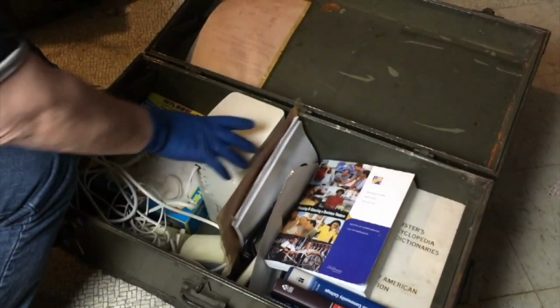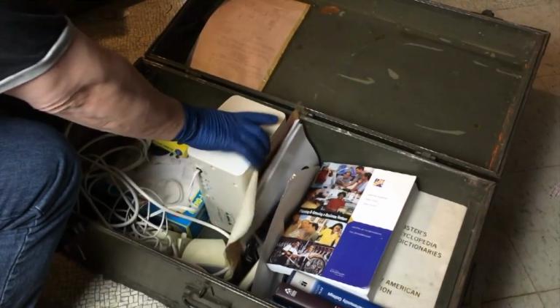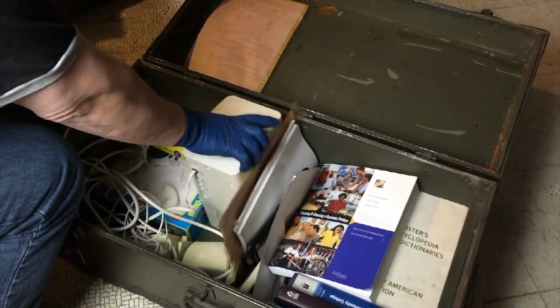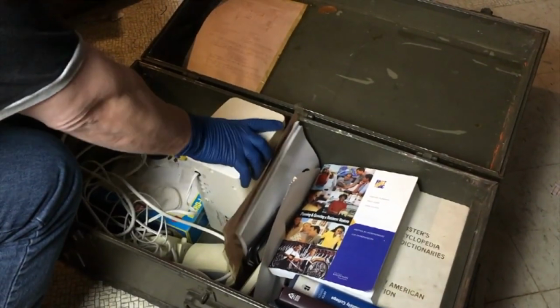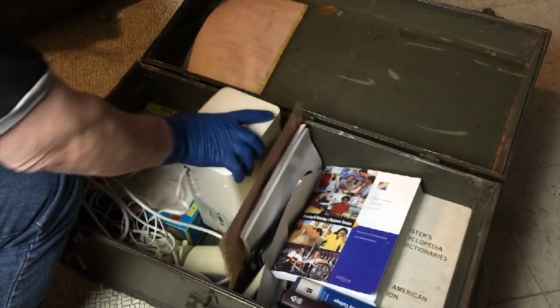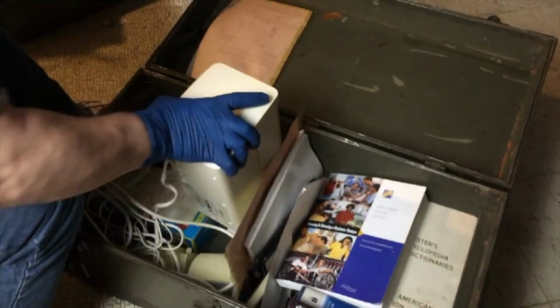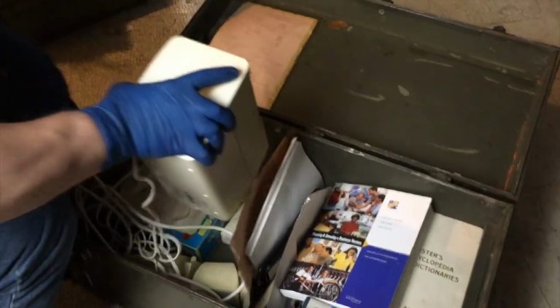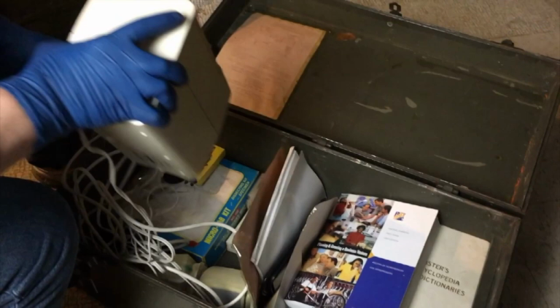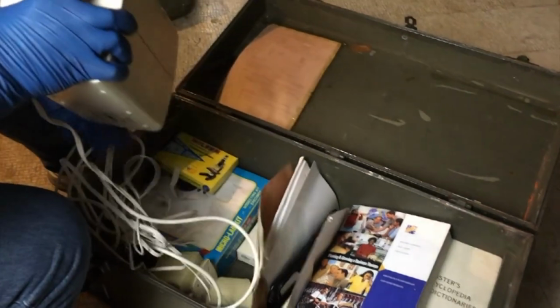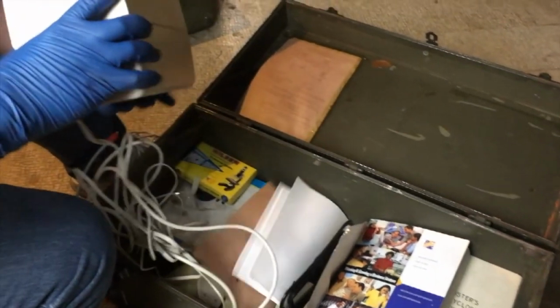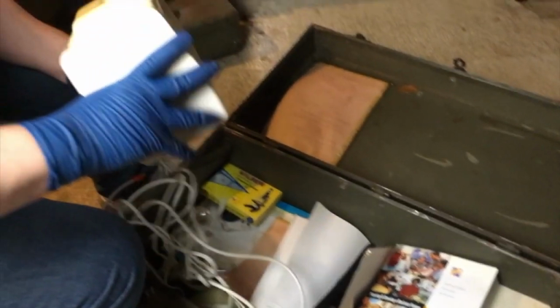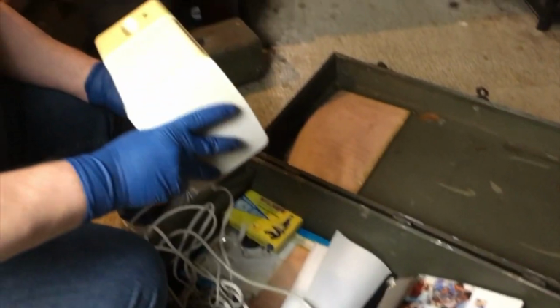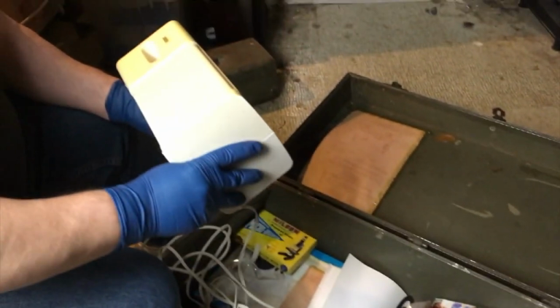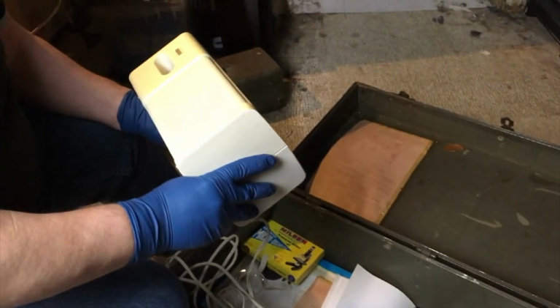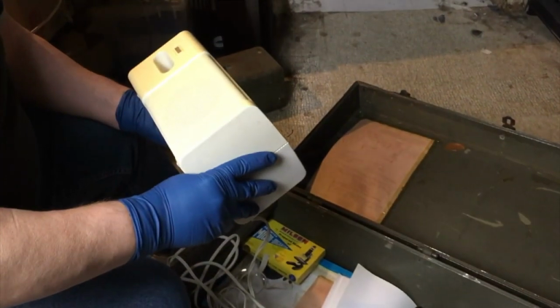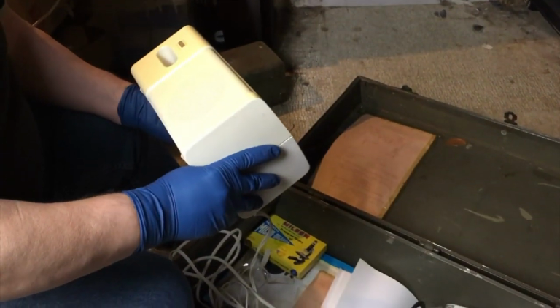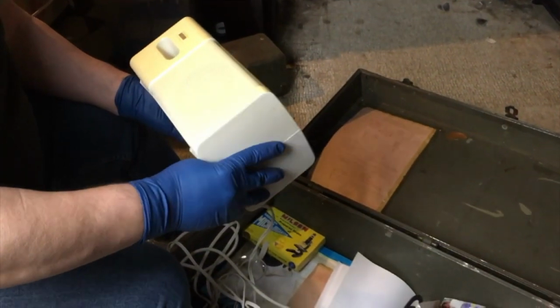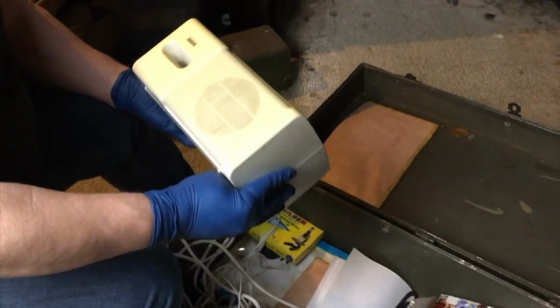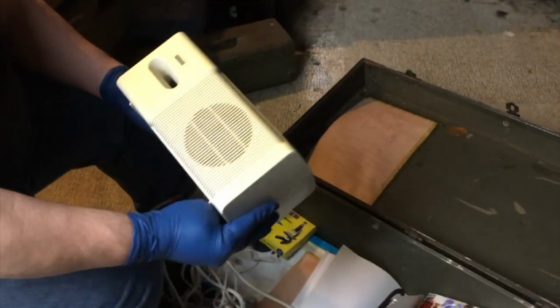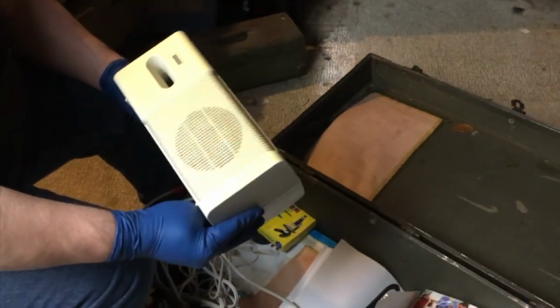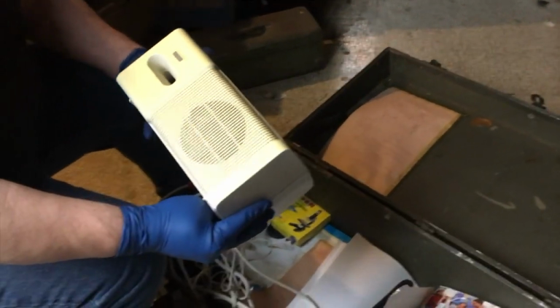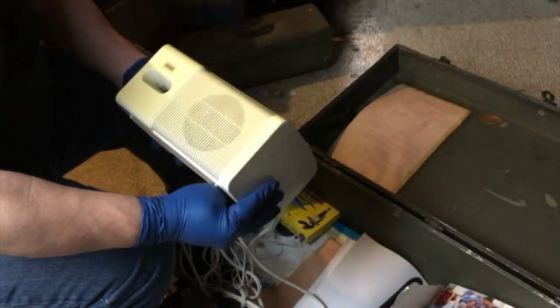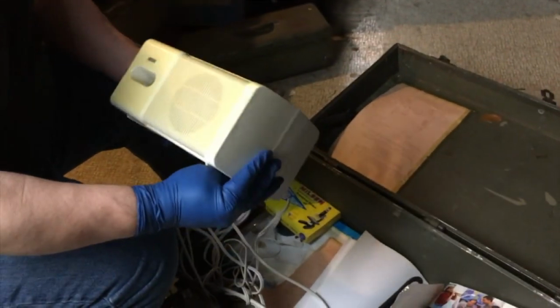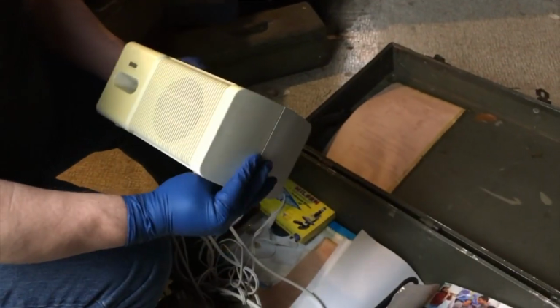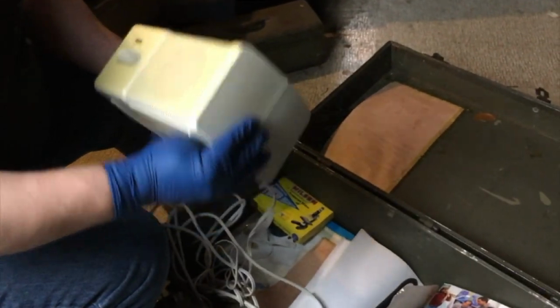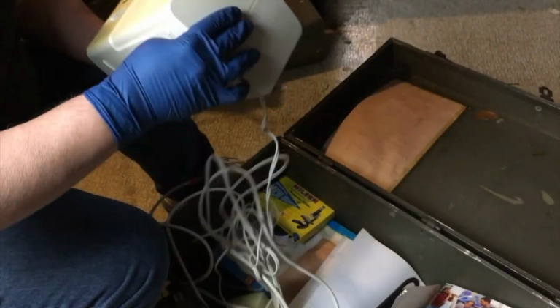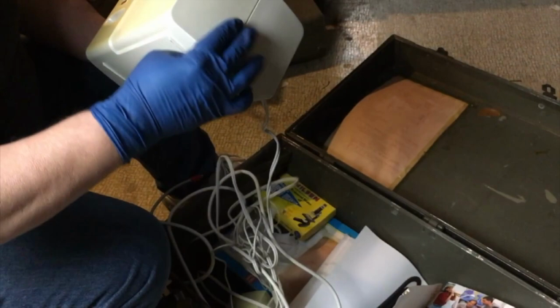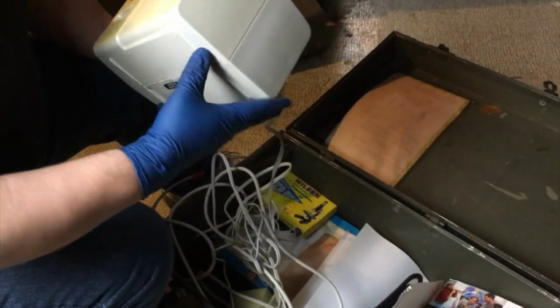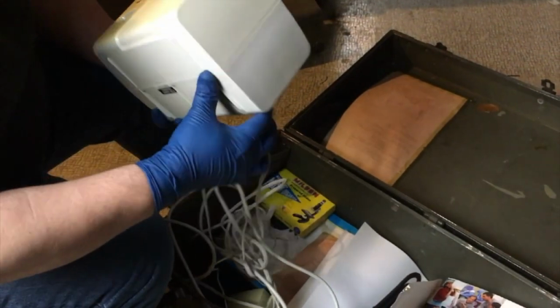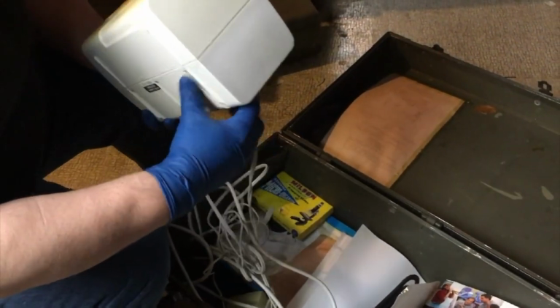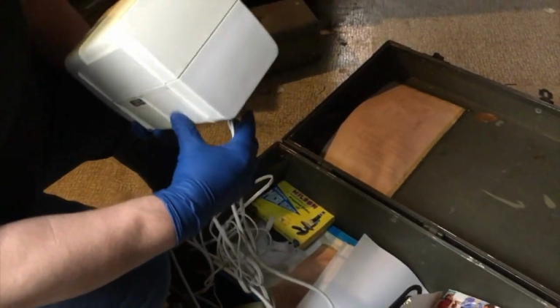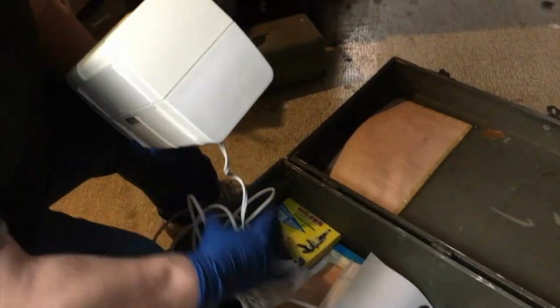Alright, here's a set of speakers. Actually, I had a set of these that work — they're Alt-Tech Lansings, they're a good brand if they work.